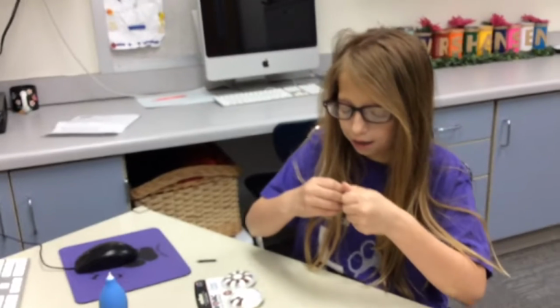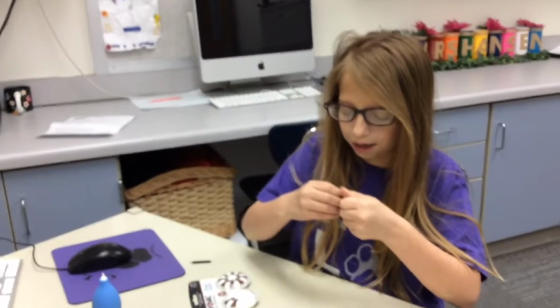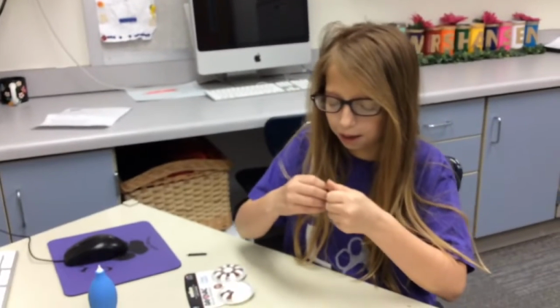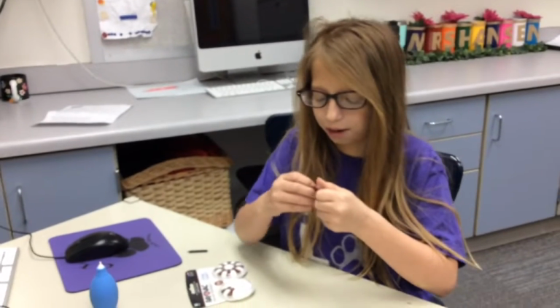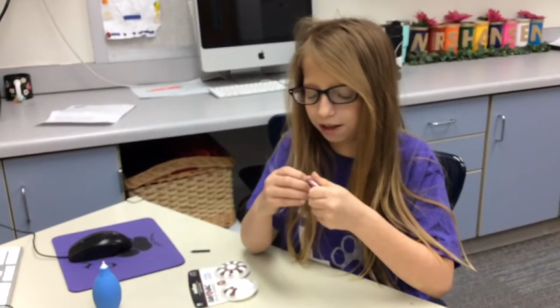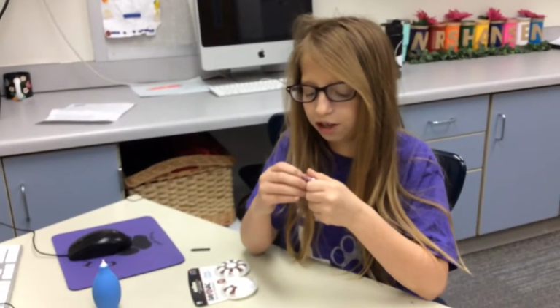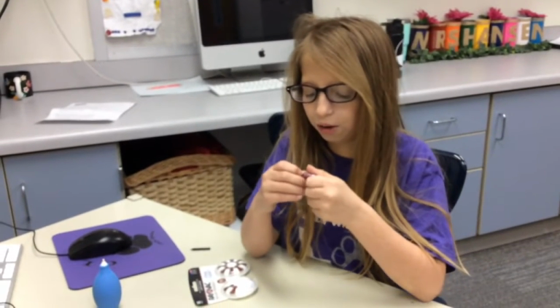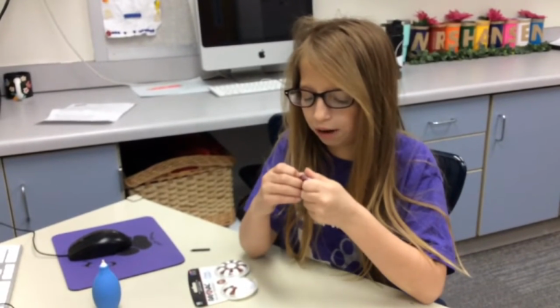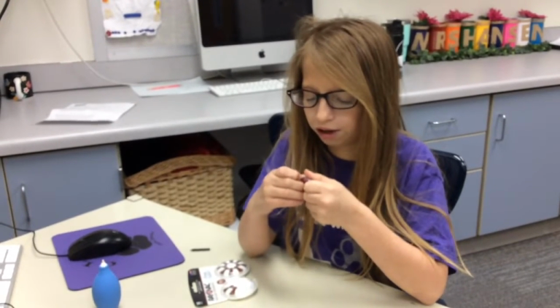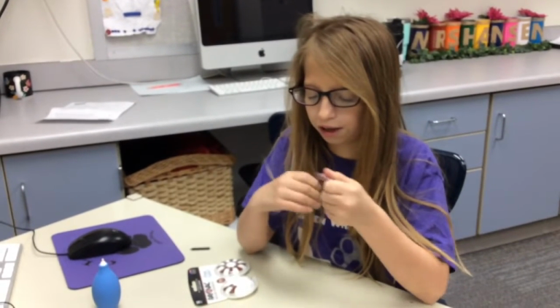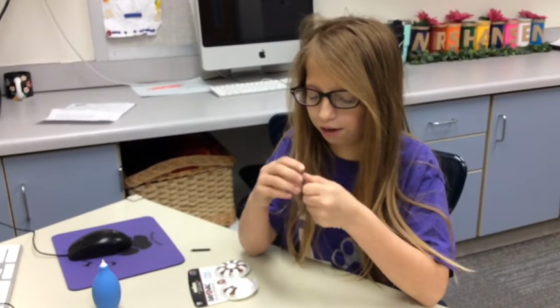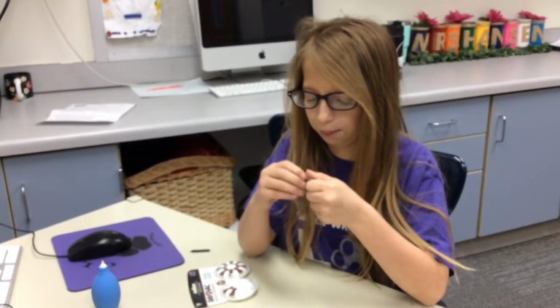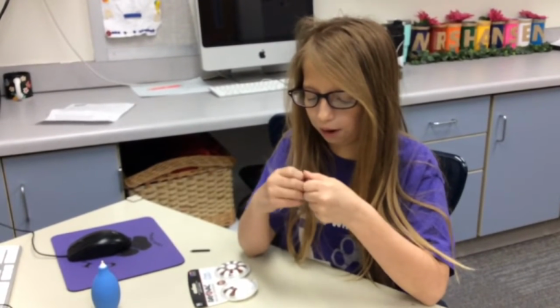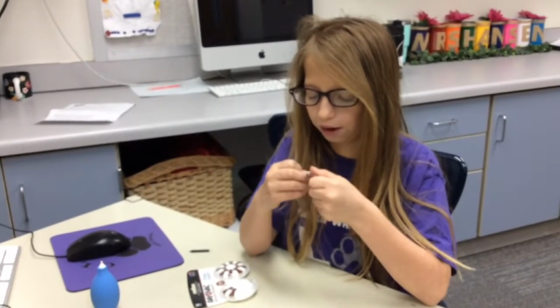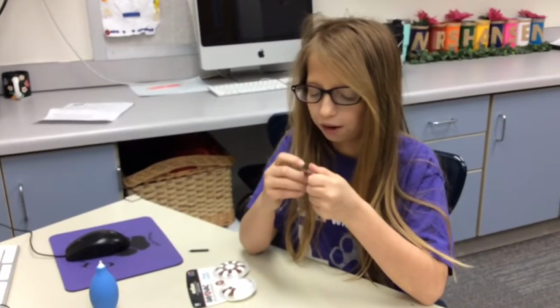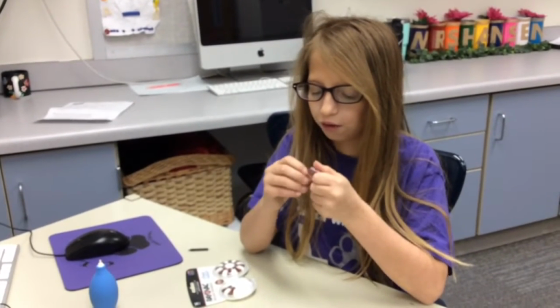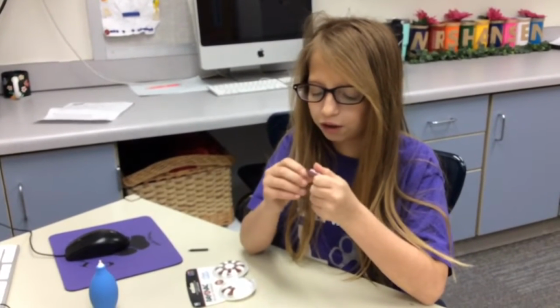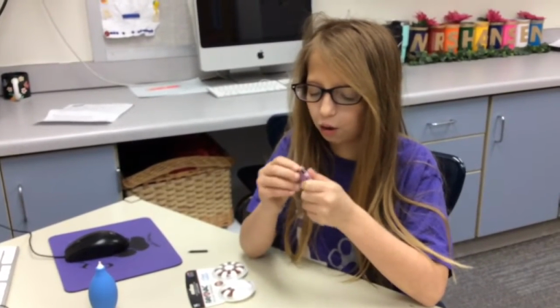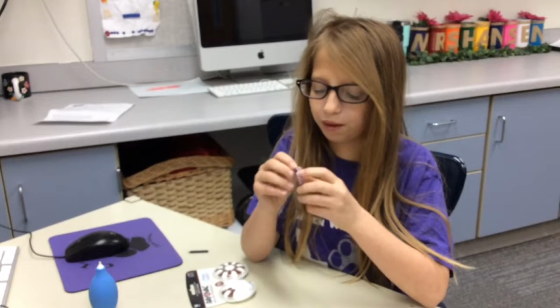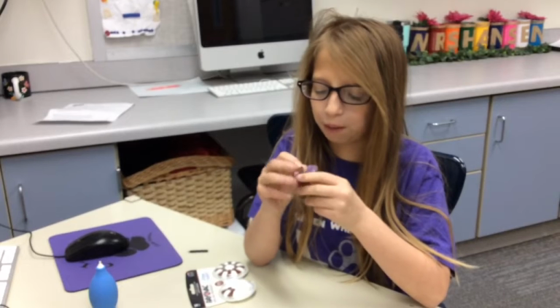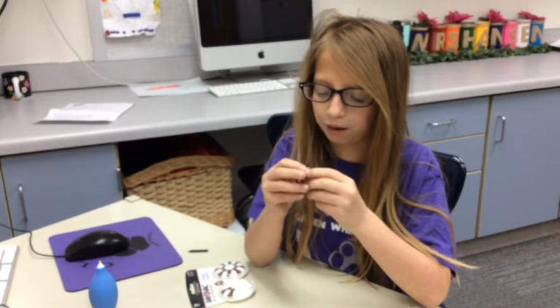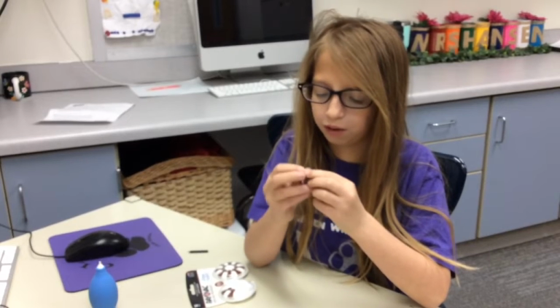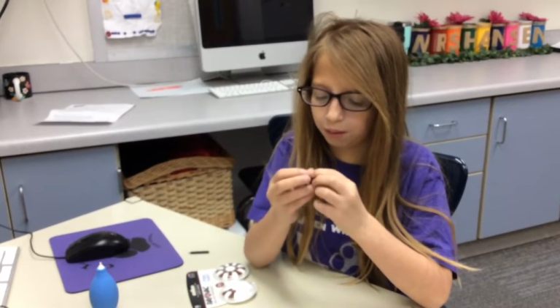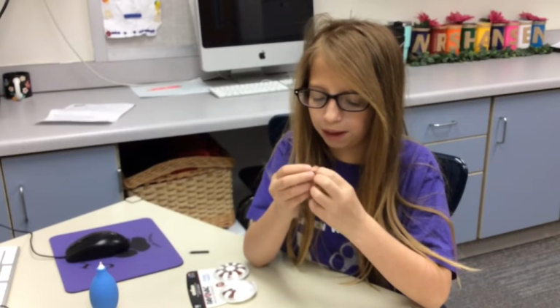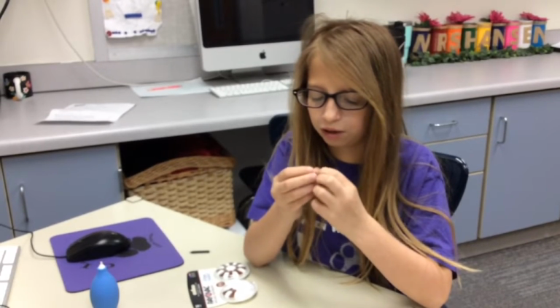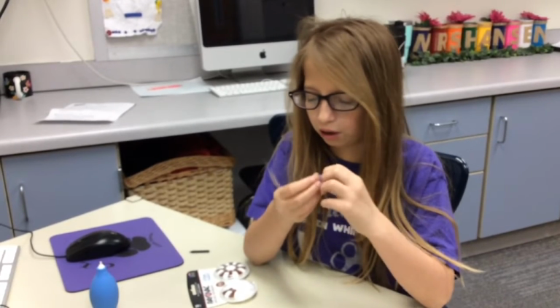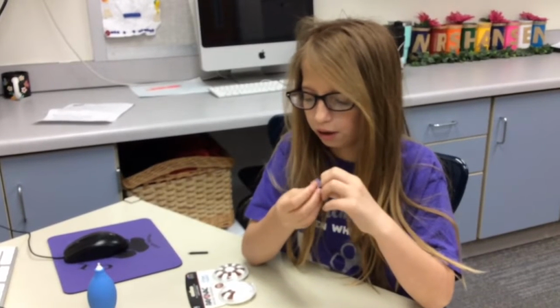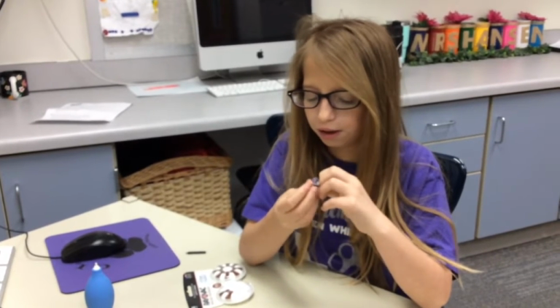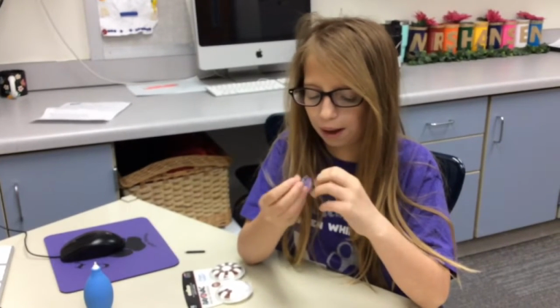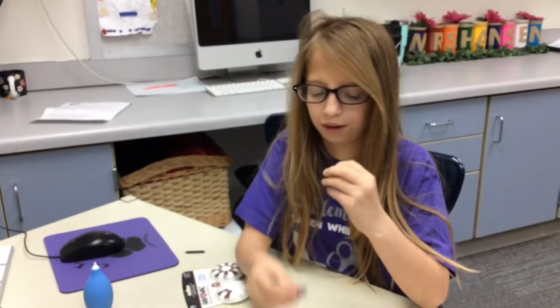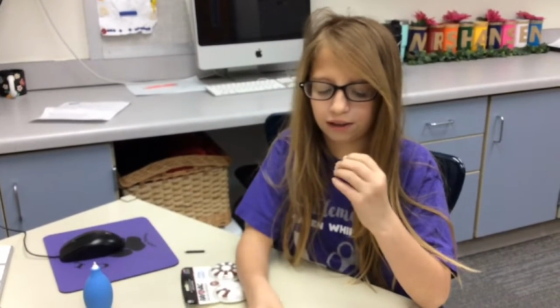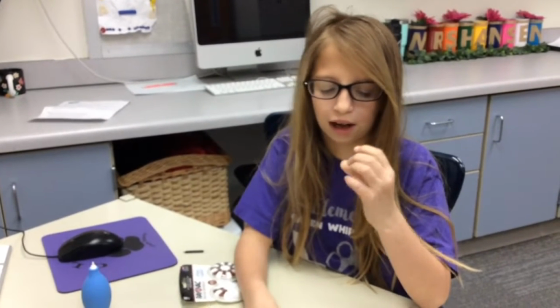Today I am going to teach you how to change a hearing aid battery. First, you open the battery door and make sure the battery is good.